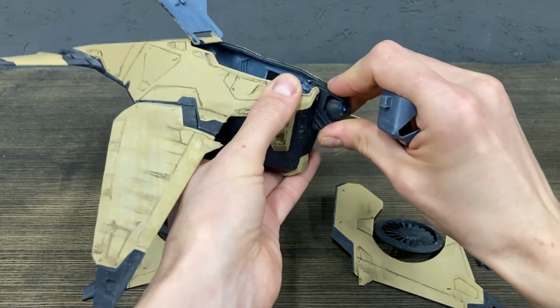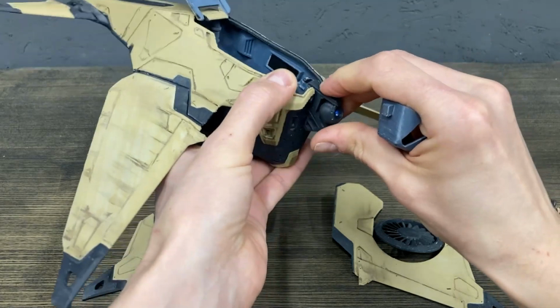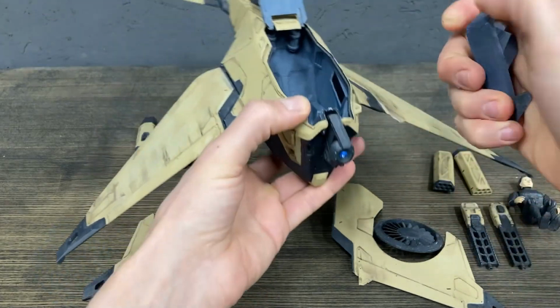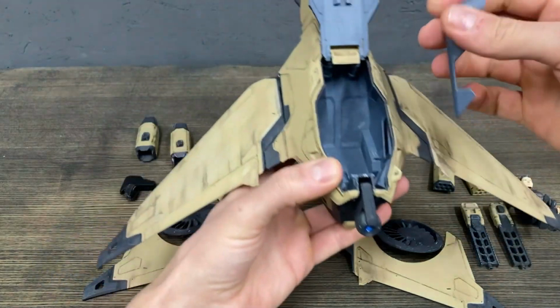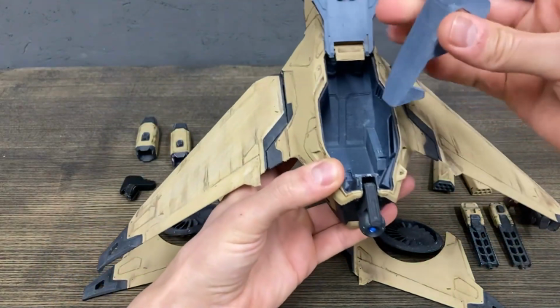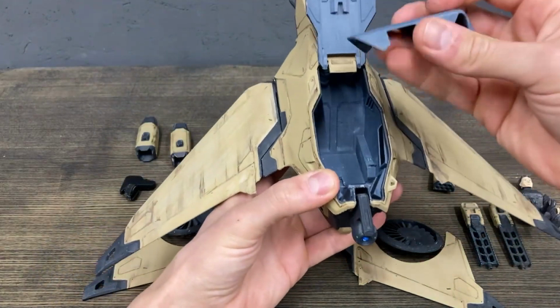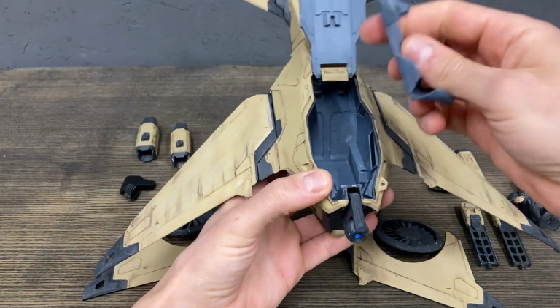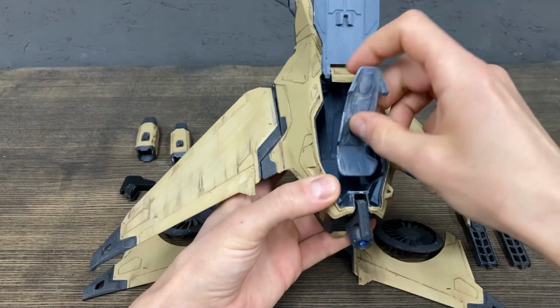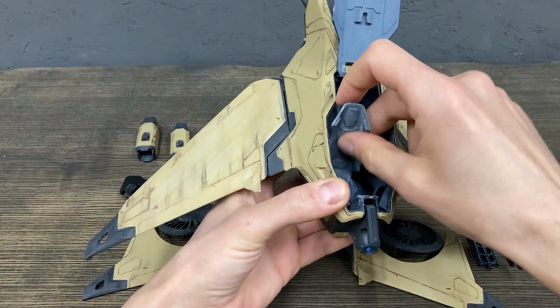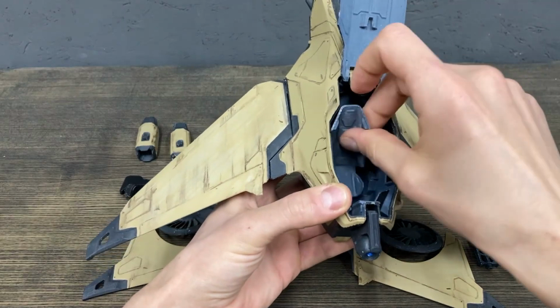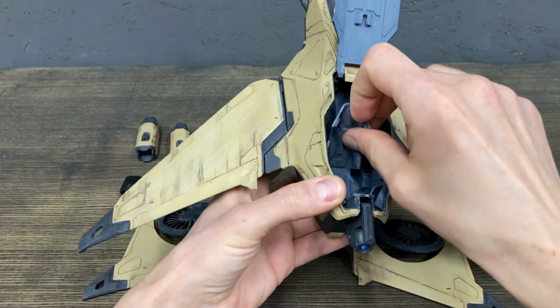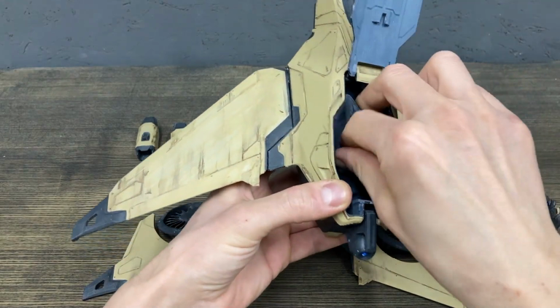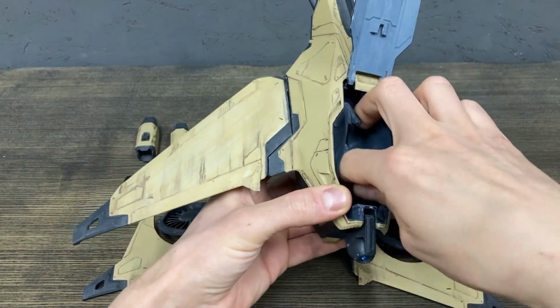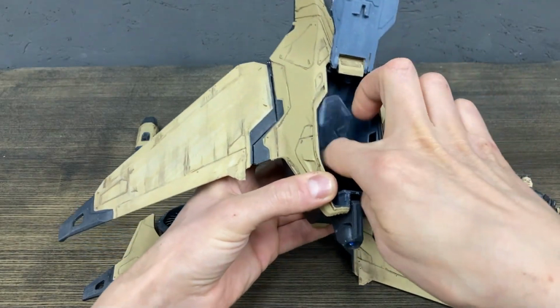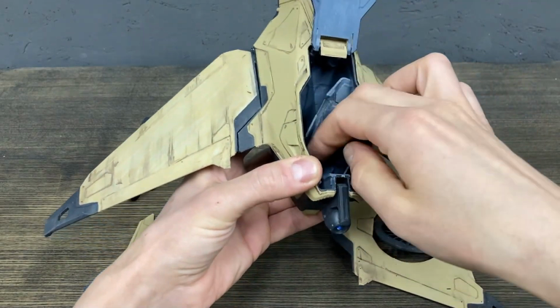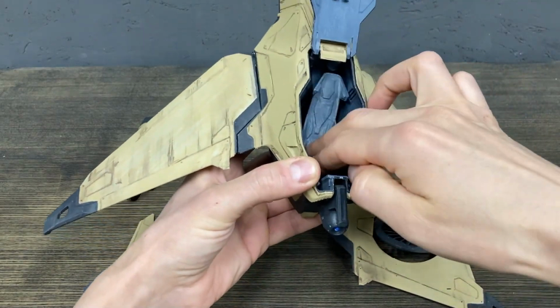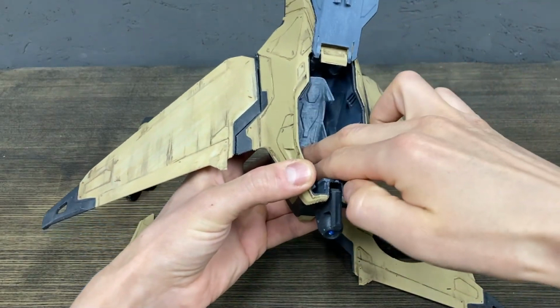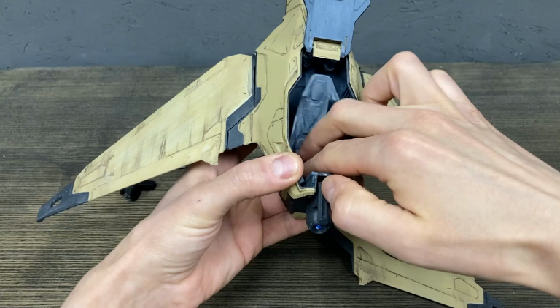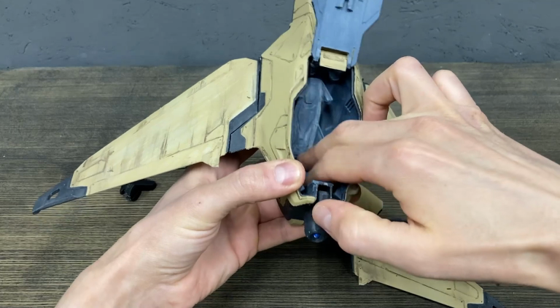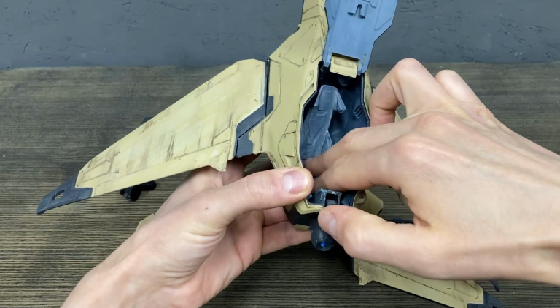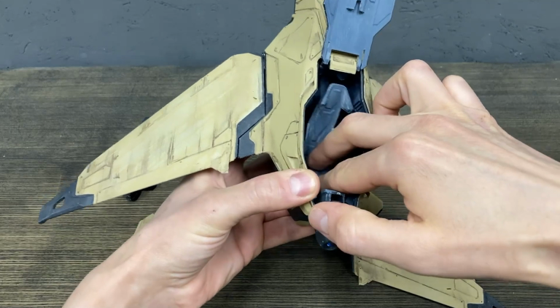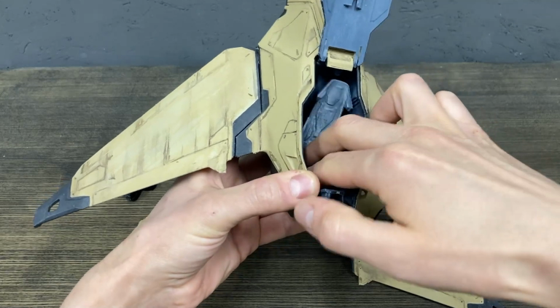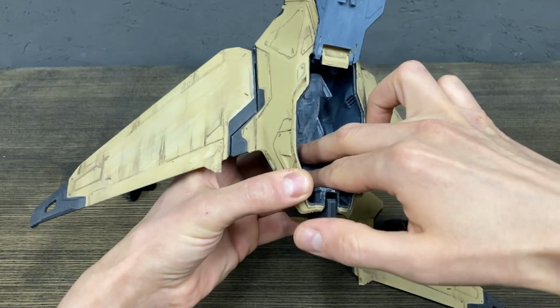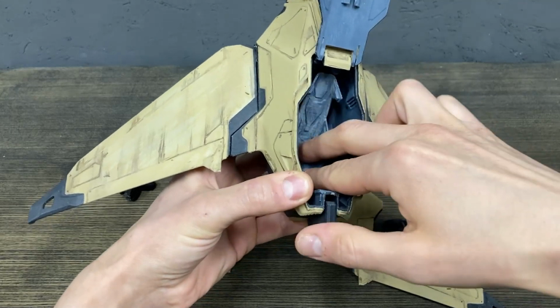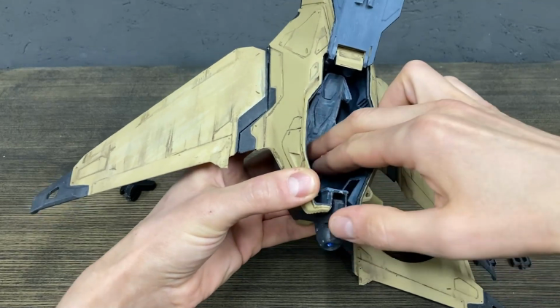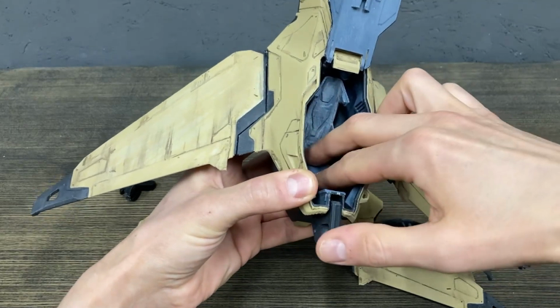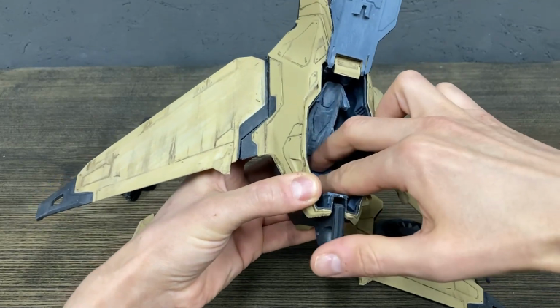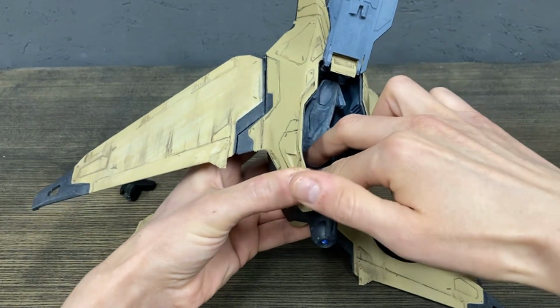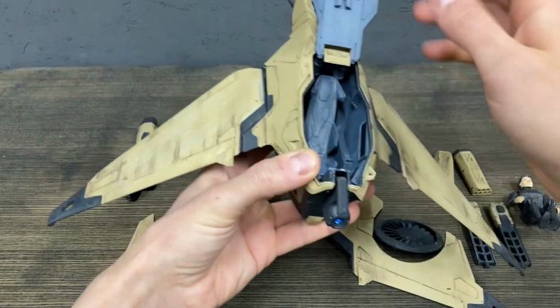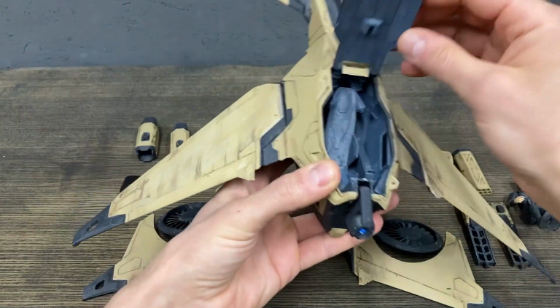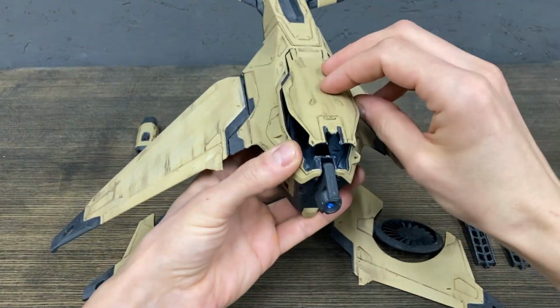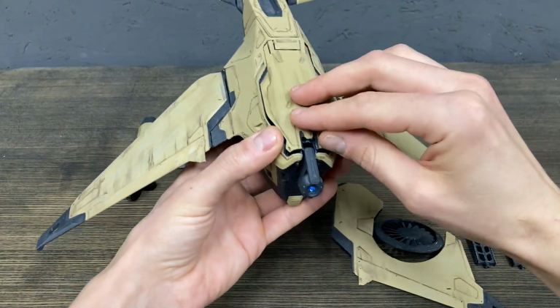Let's put it back, mix it again, put it inside. Let's close the cockpit.